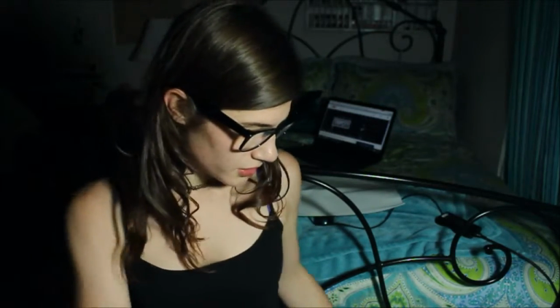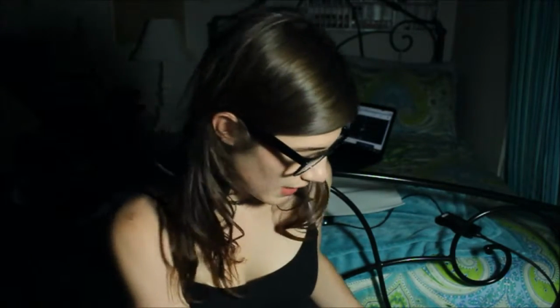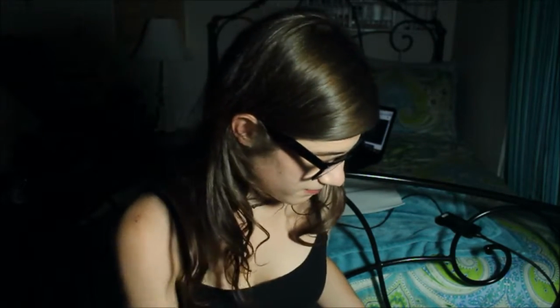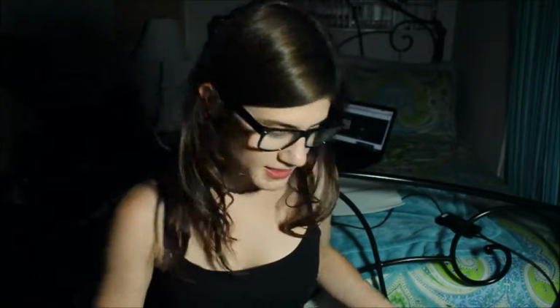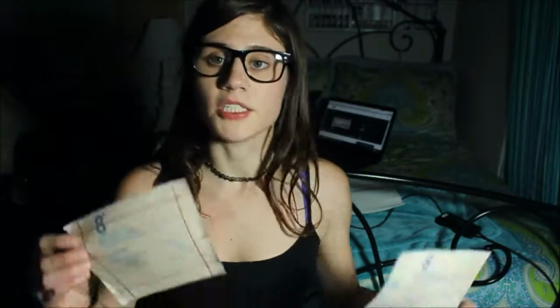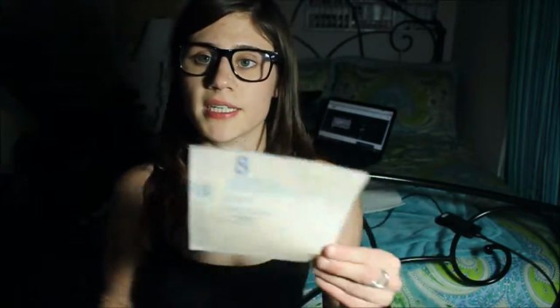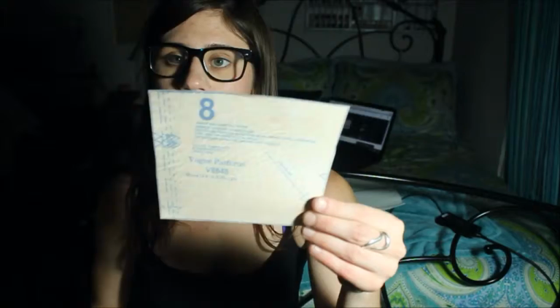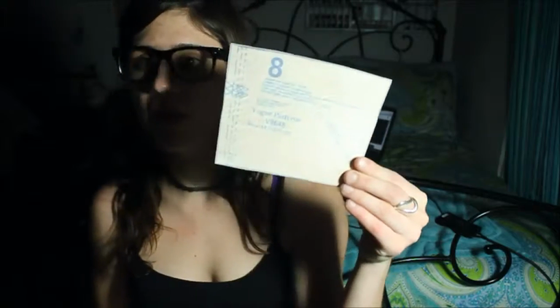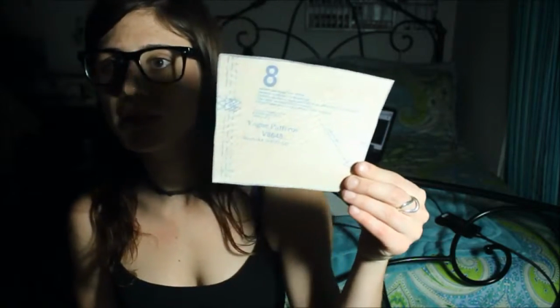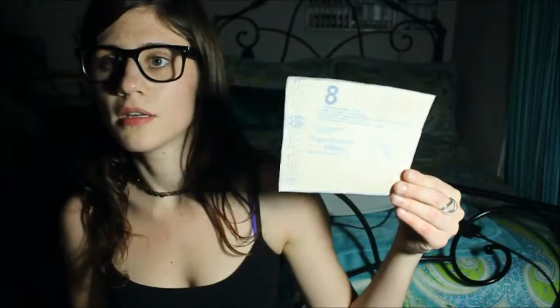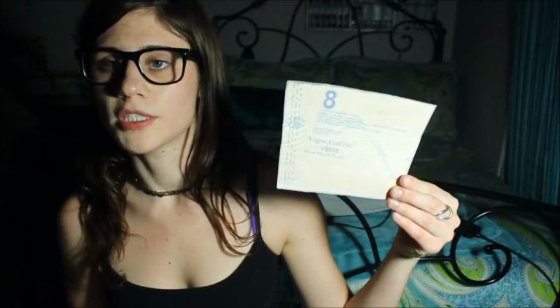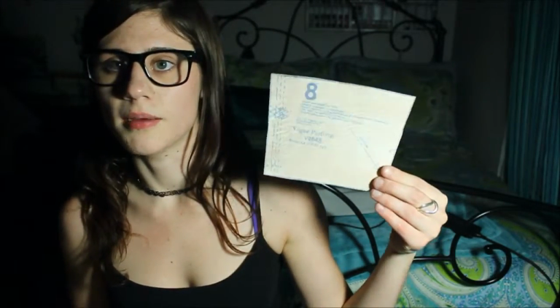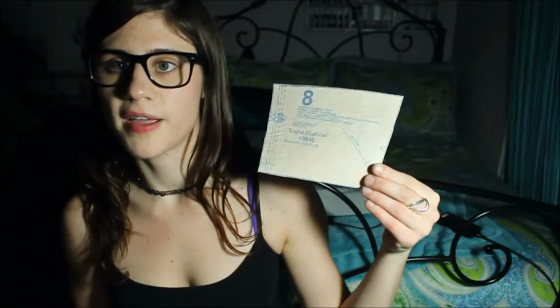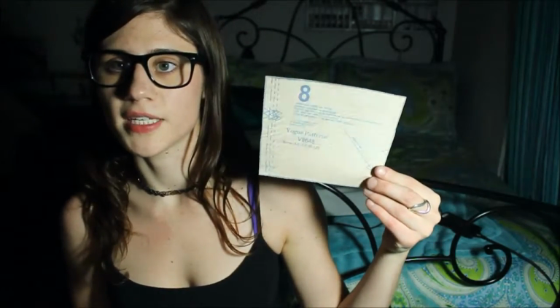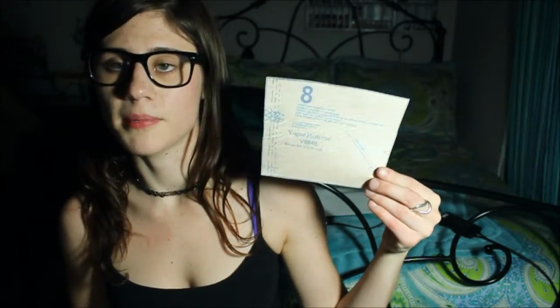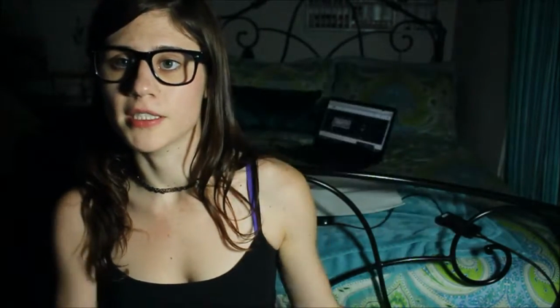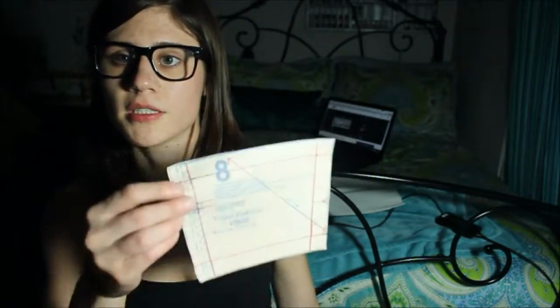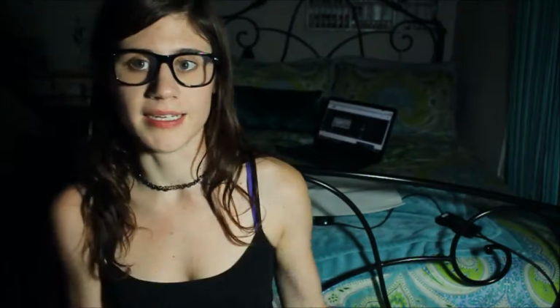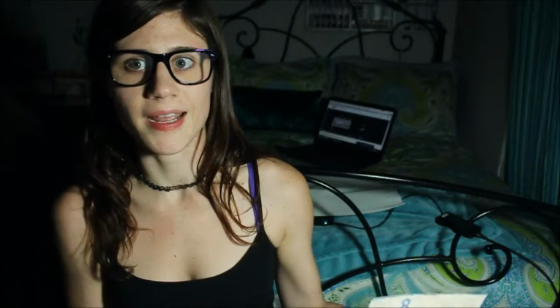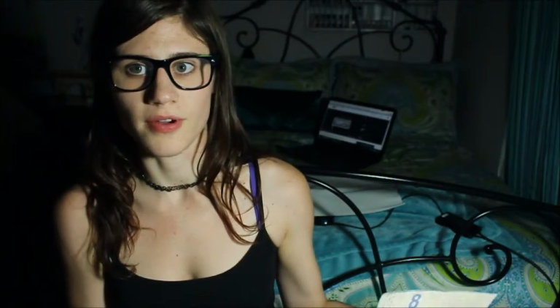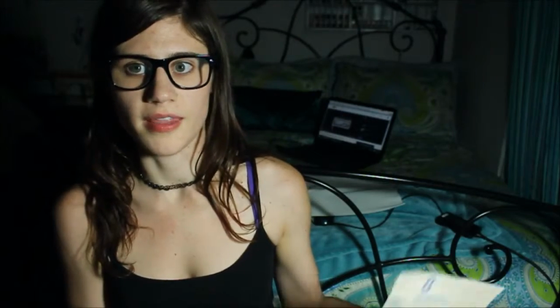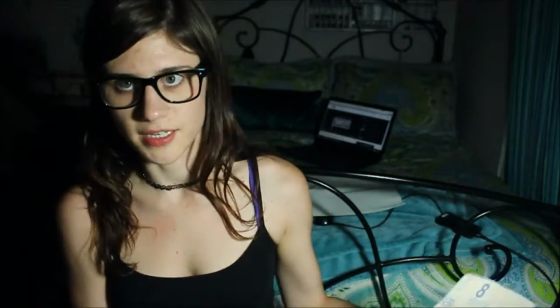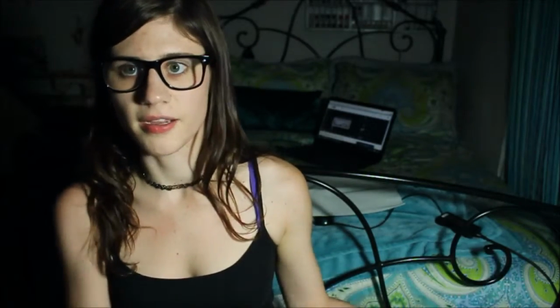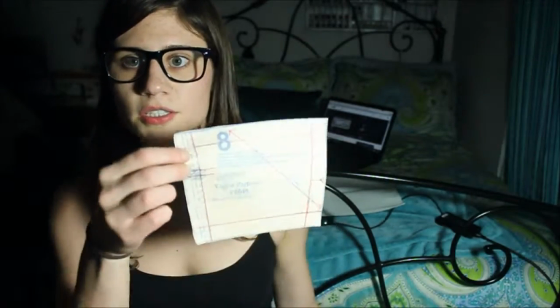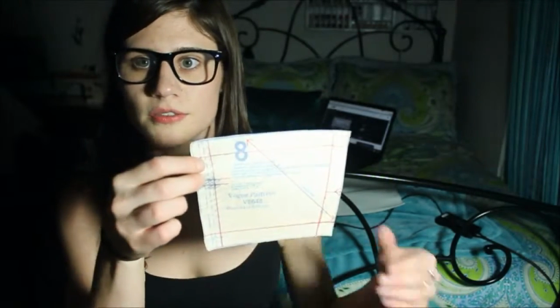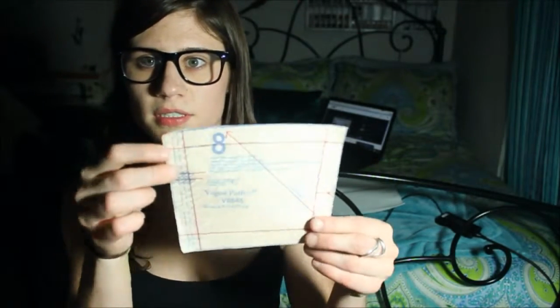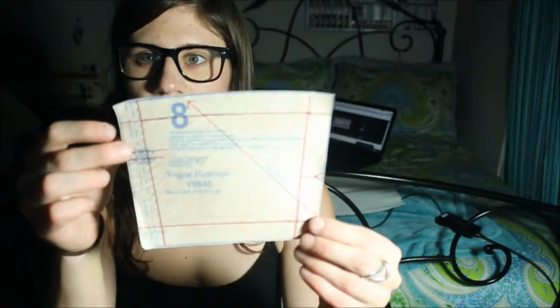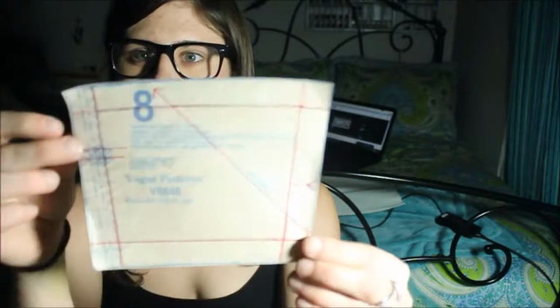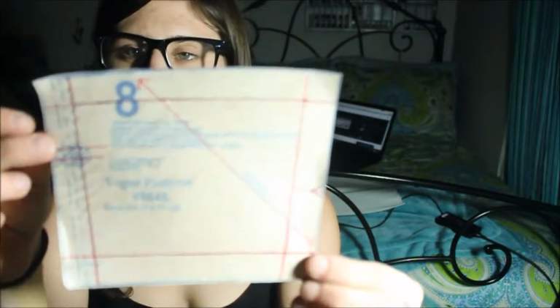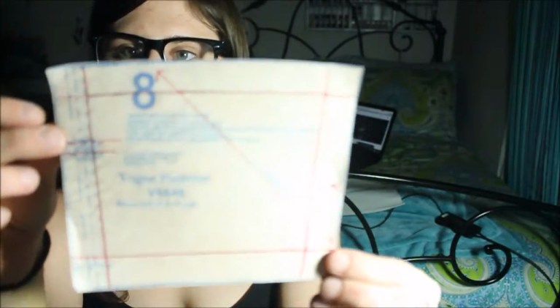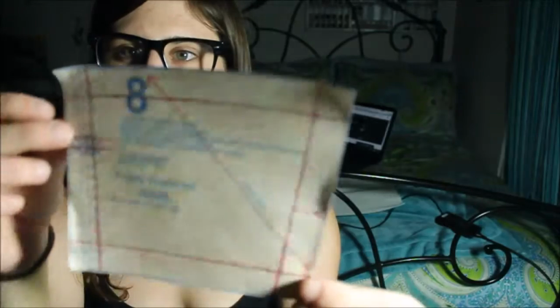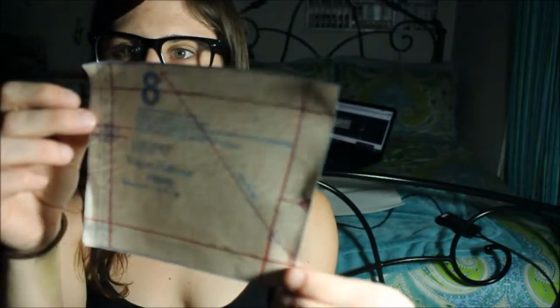So I'm going to basically teach you guys how to go from this, which has a 5/8 inch seam allowance and a tiny little grain line that does nothing, to this.